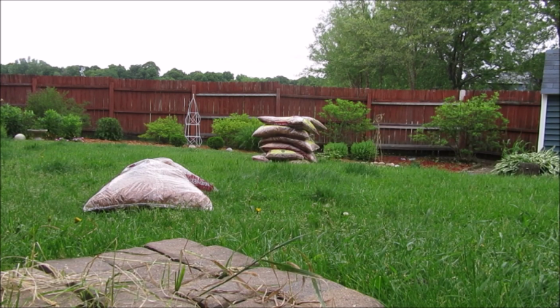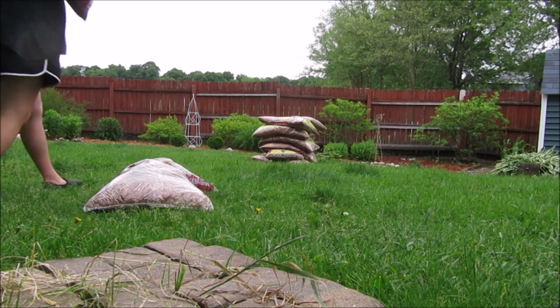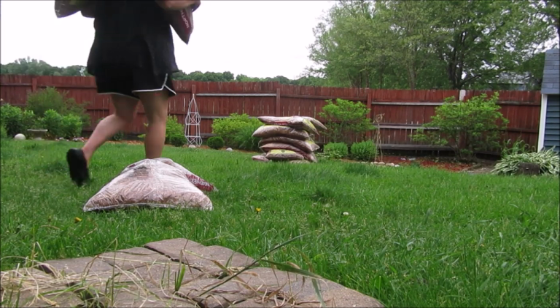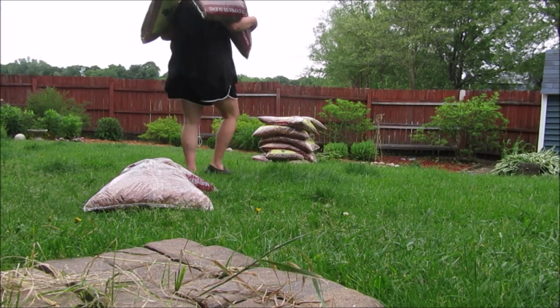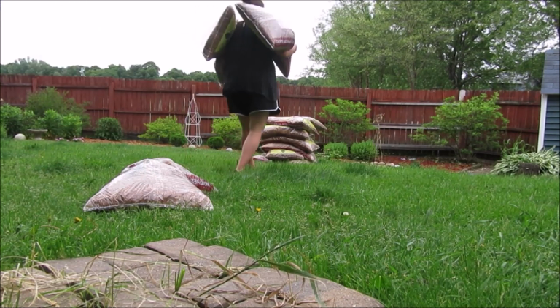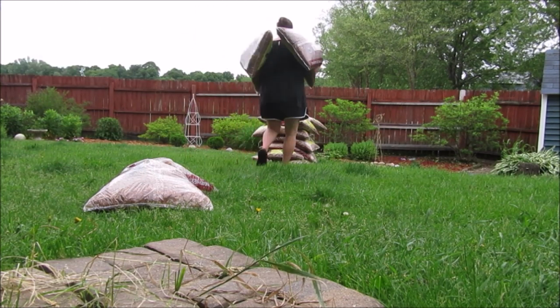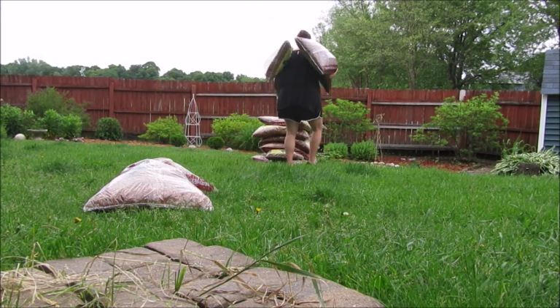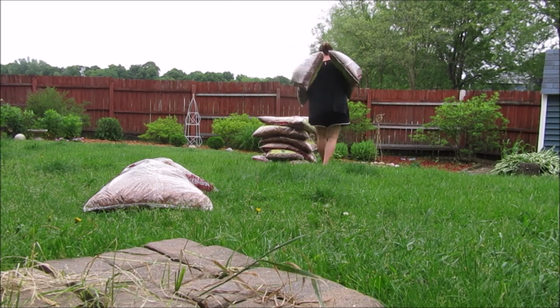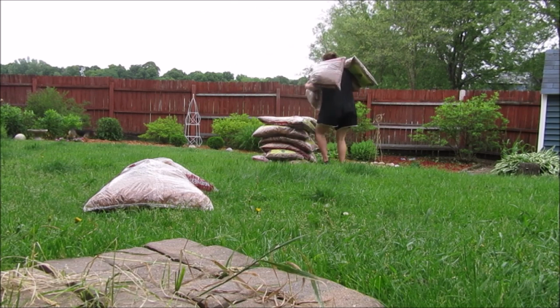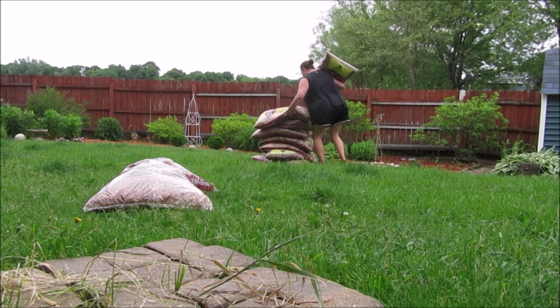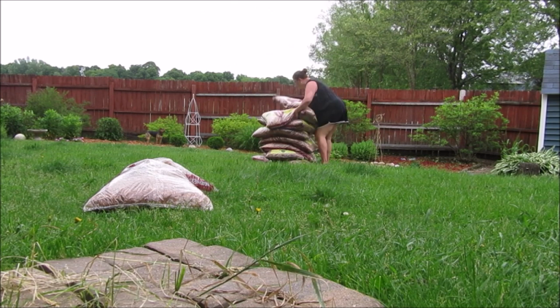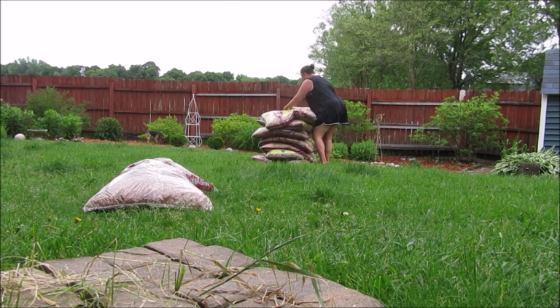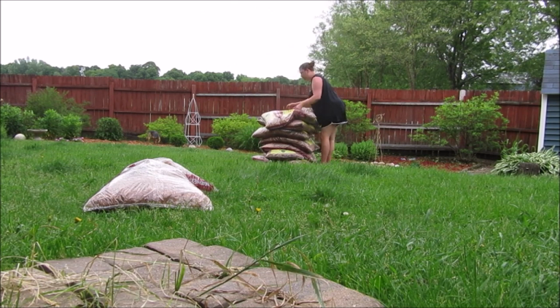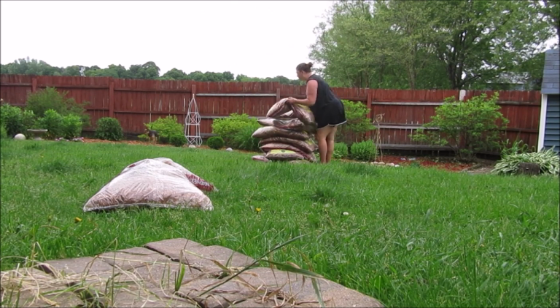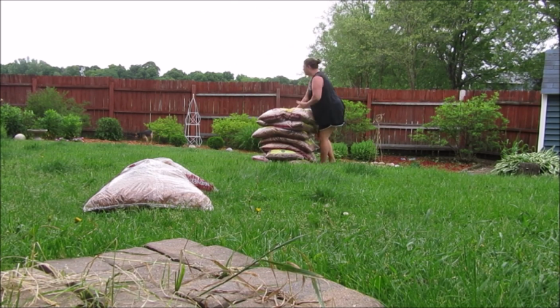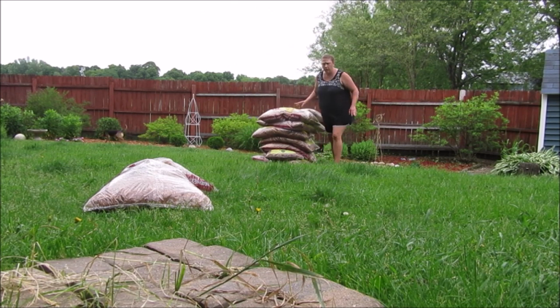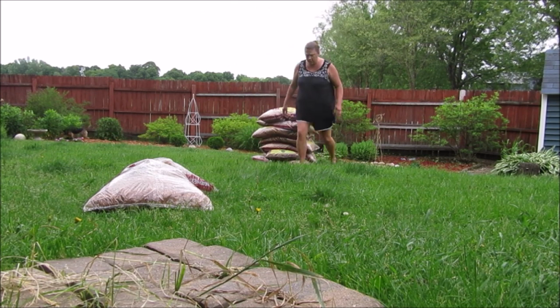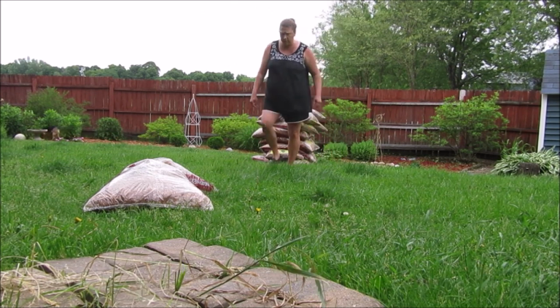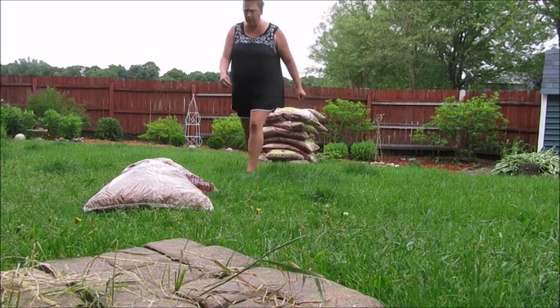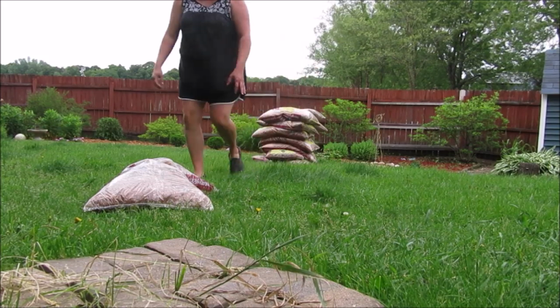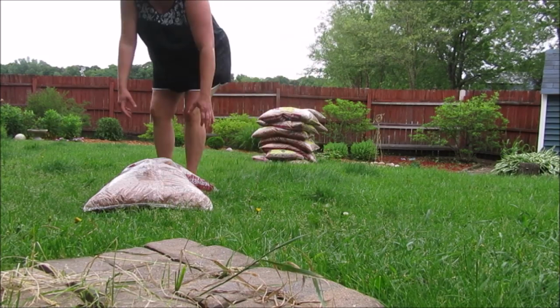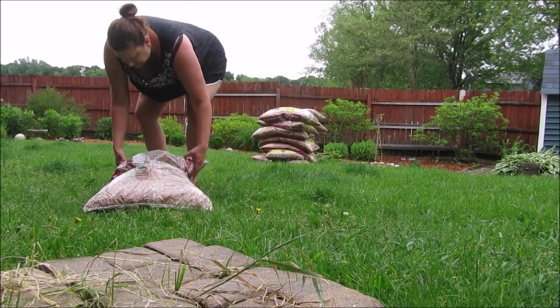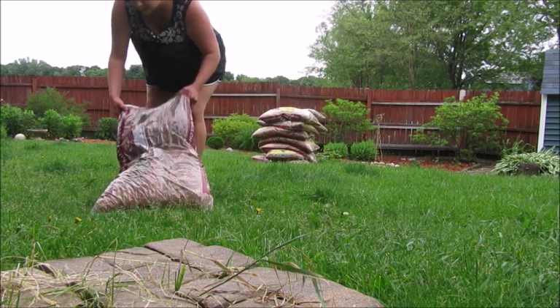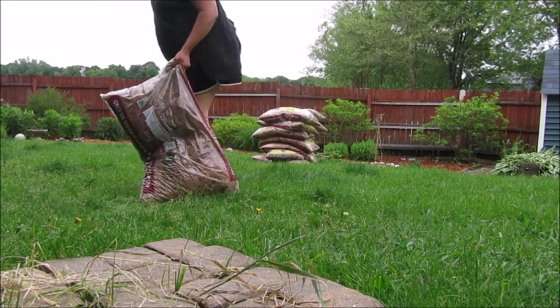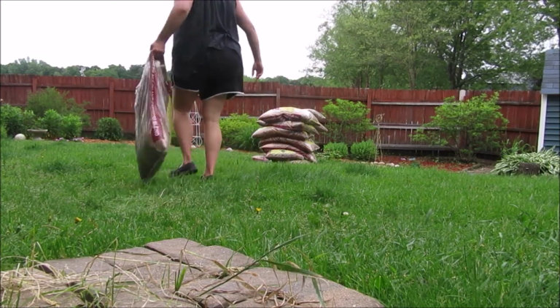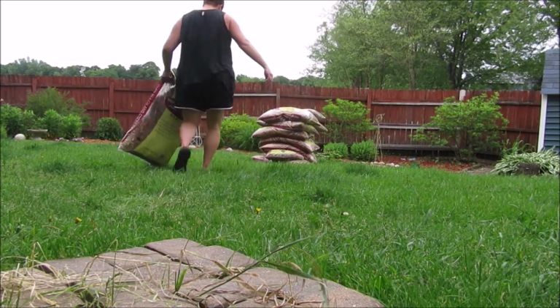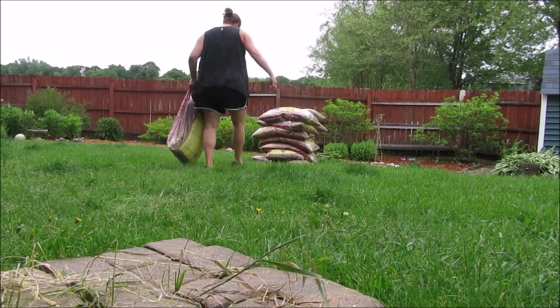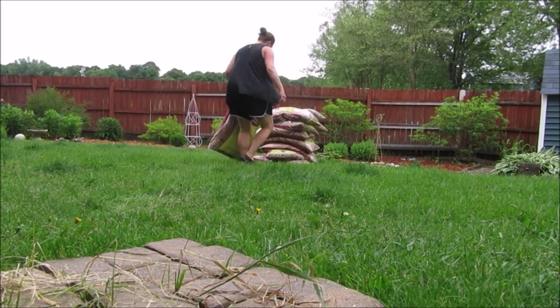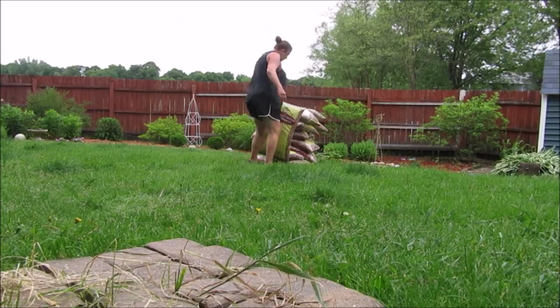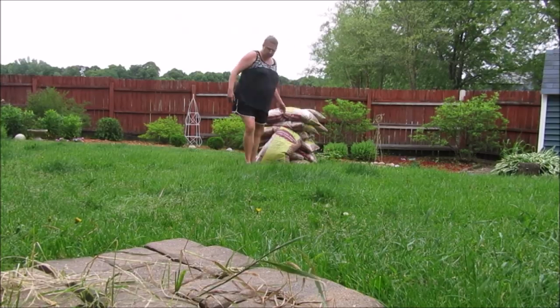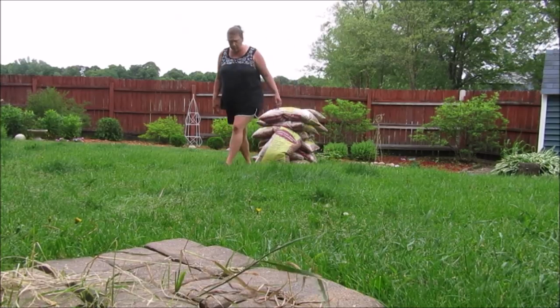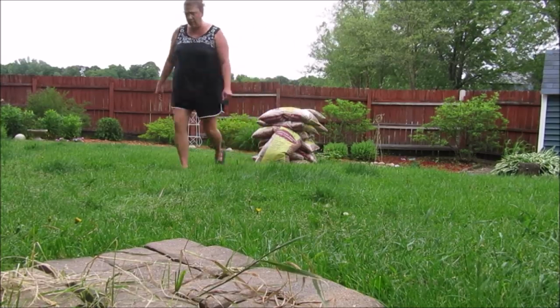I went ahead and picked up 17 more bags of mulch, which I hope will complete all the mulching I have to do in the backyard. I carried it all to the backyard, stacked it up near the garden itself, and called it a day.